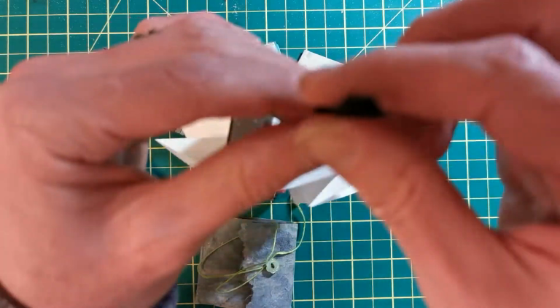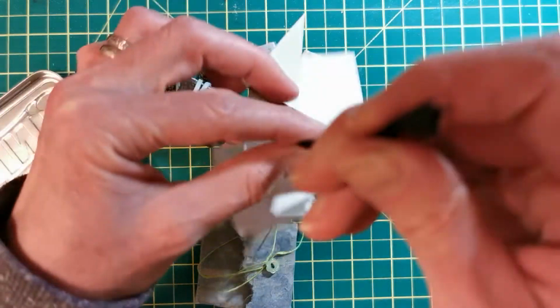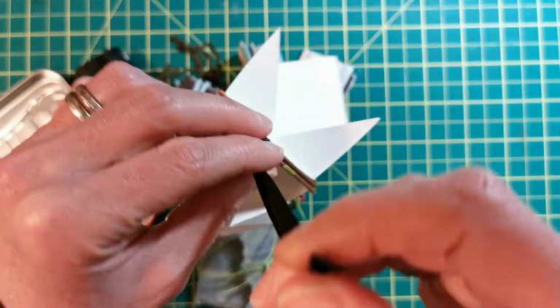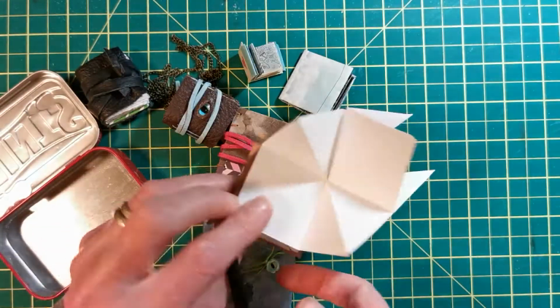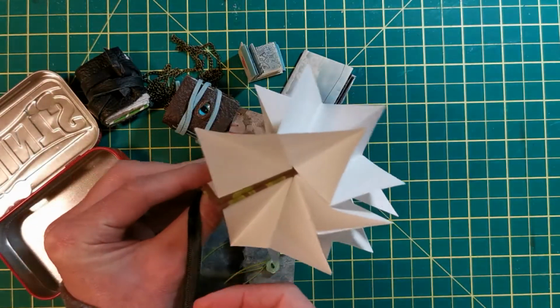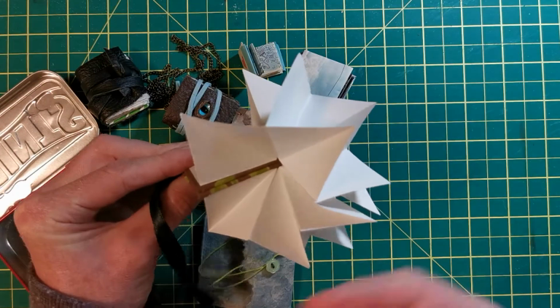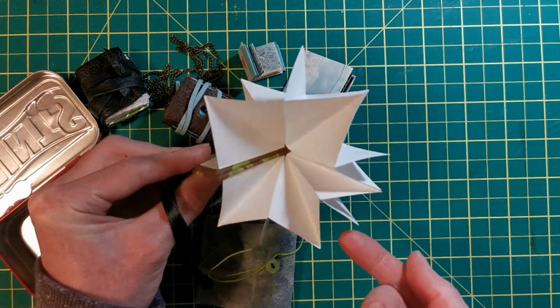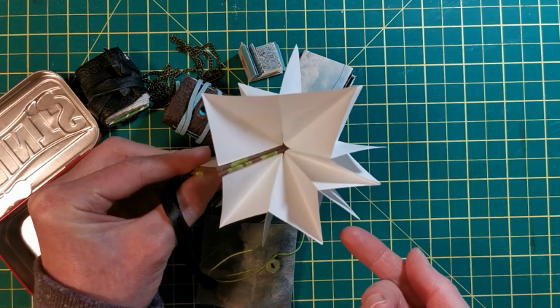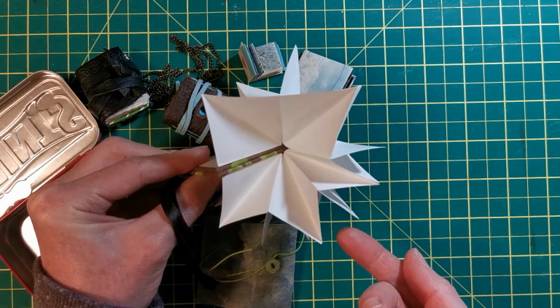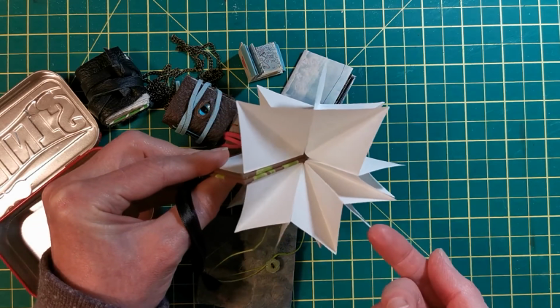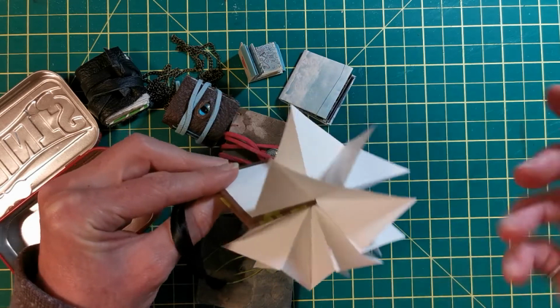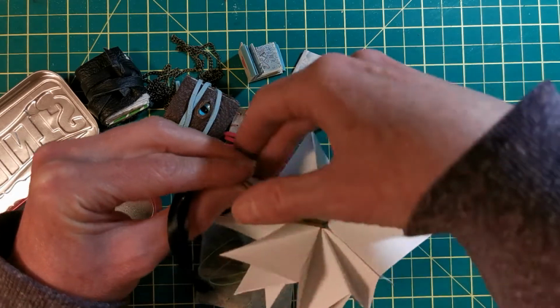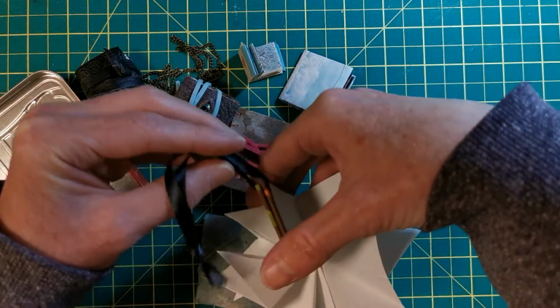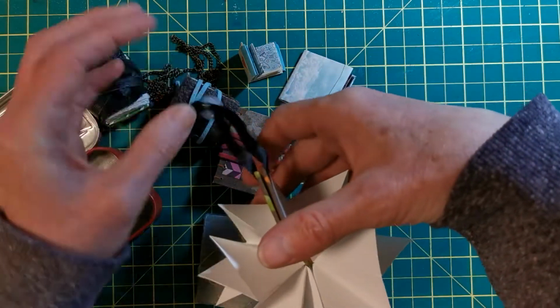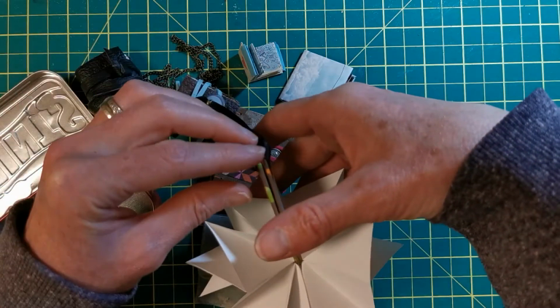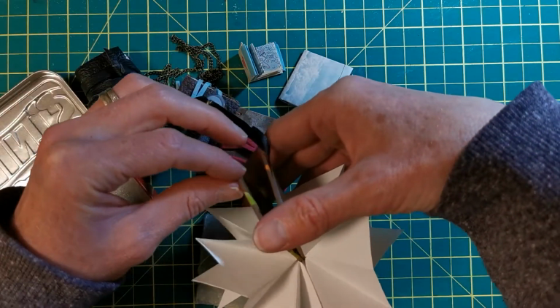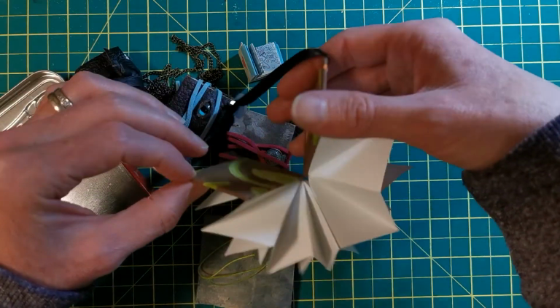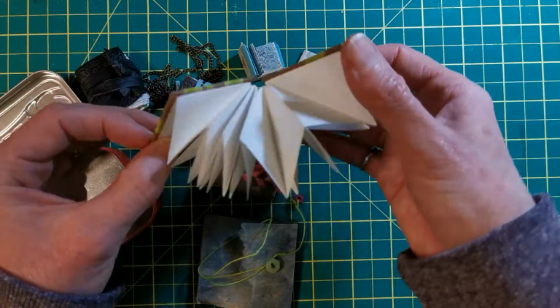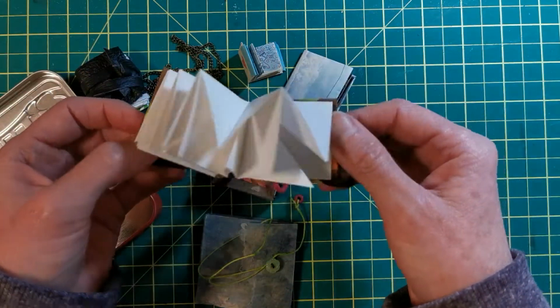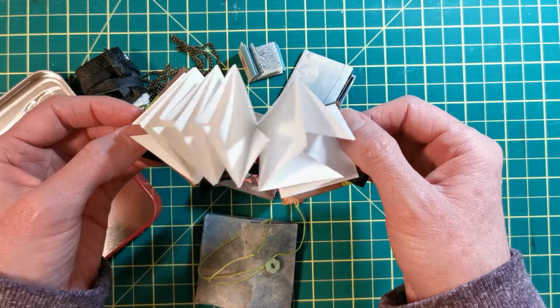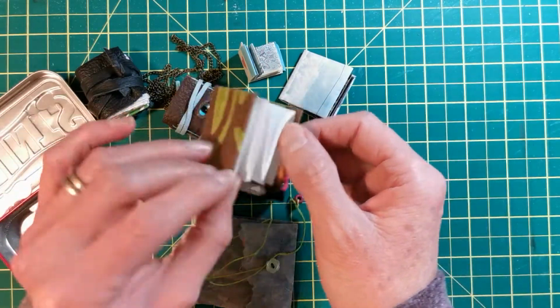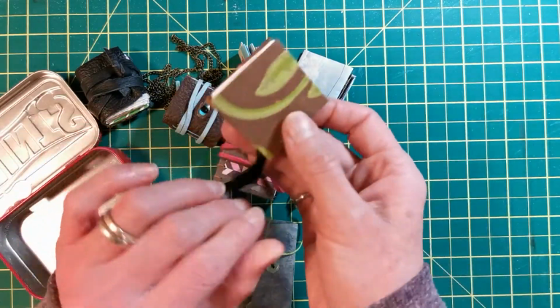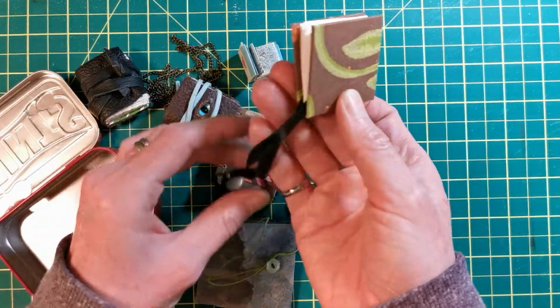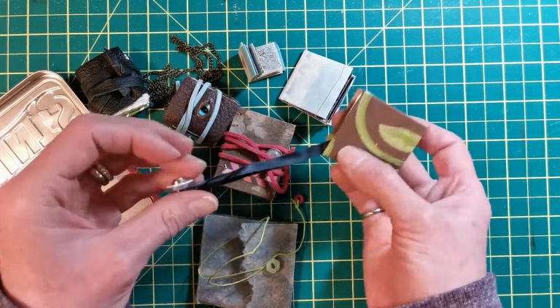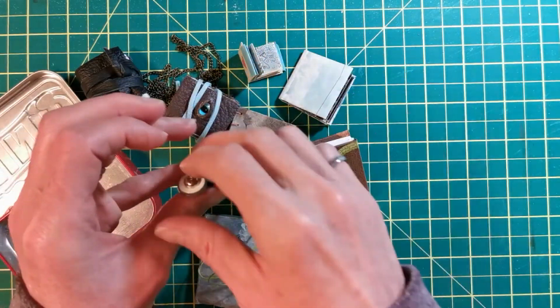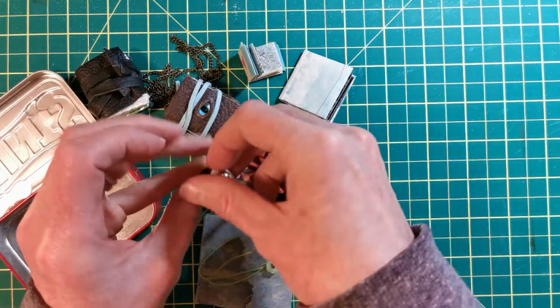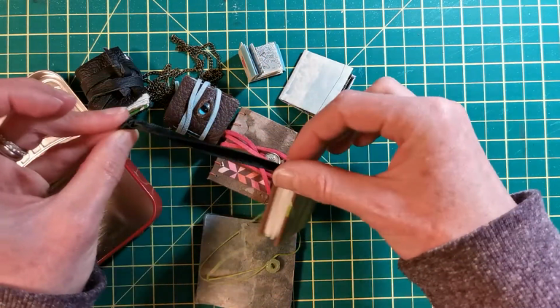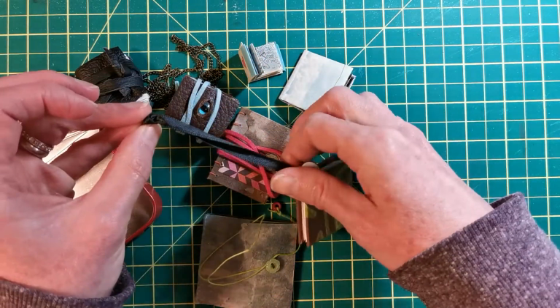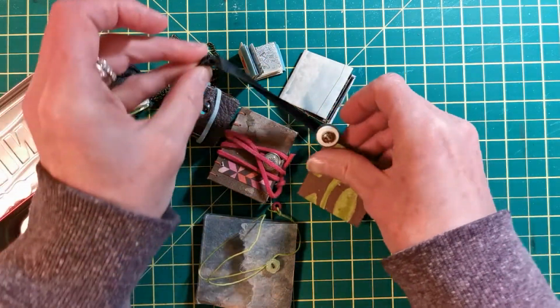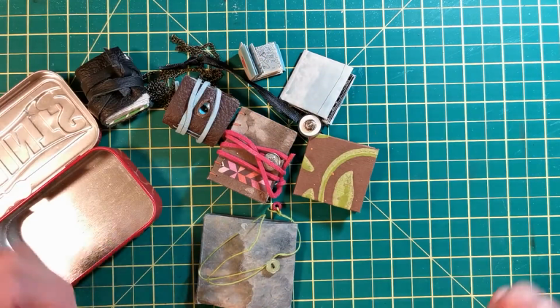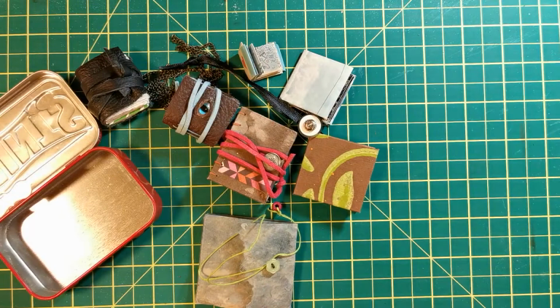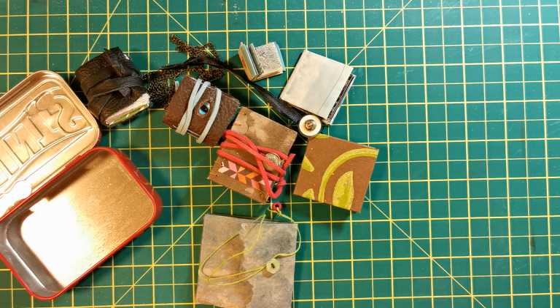With these ones we actually hang them on our tree at Christmas time and fill them with Christmas memories. You could give it to someone for a birthday present, or just fill it with your own memories — tuck it away, so cute, so small.